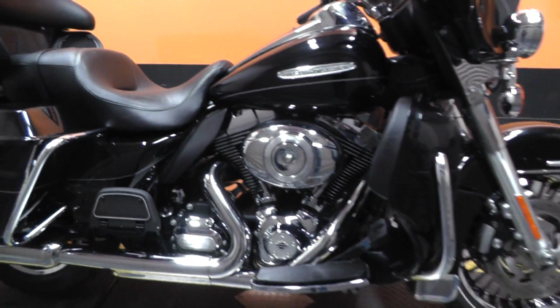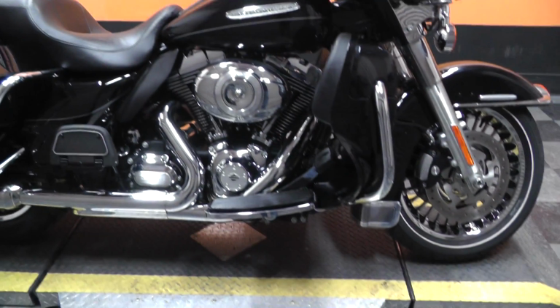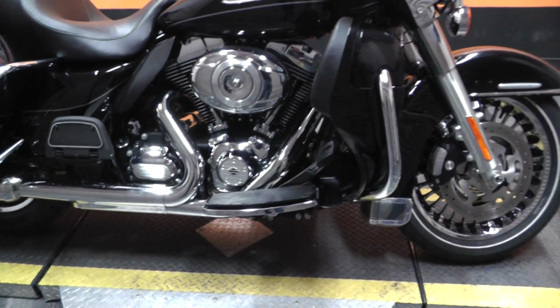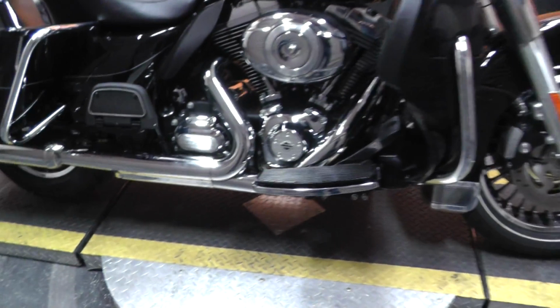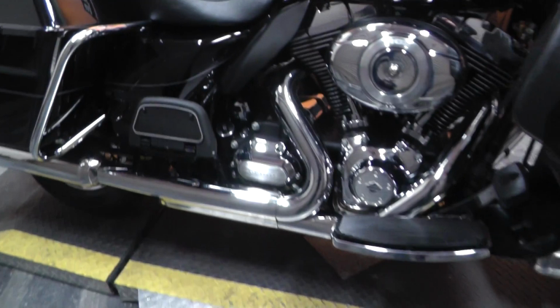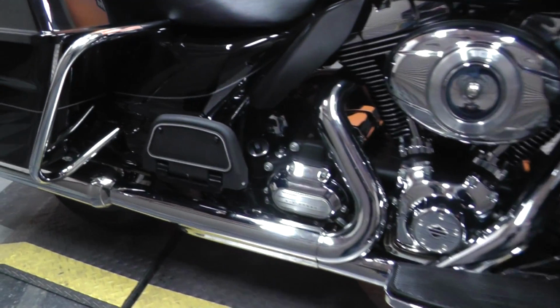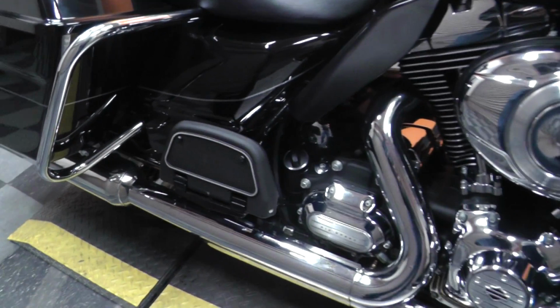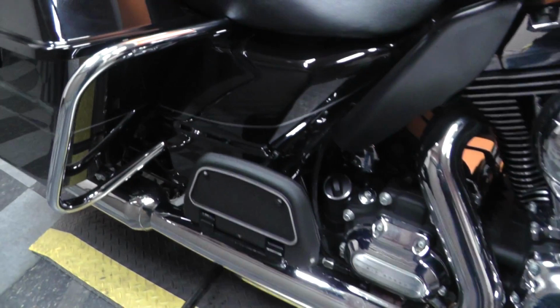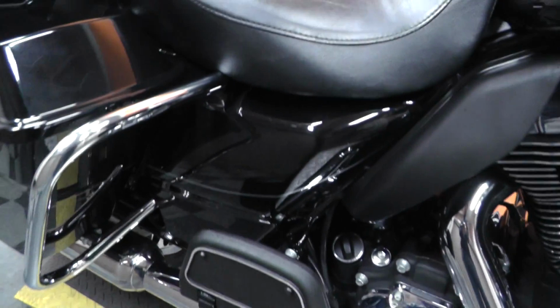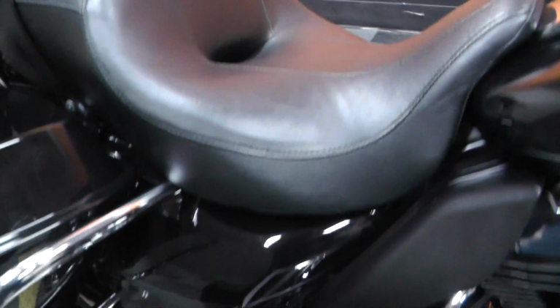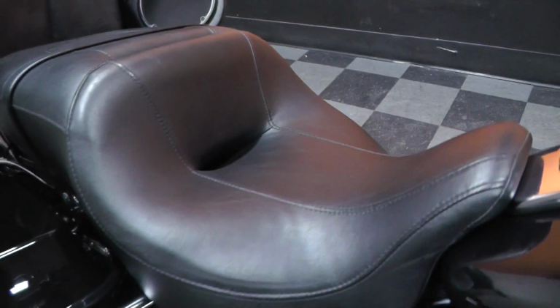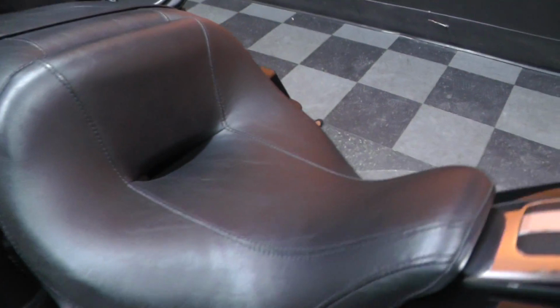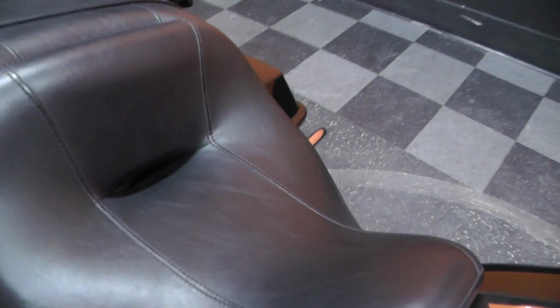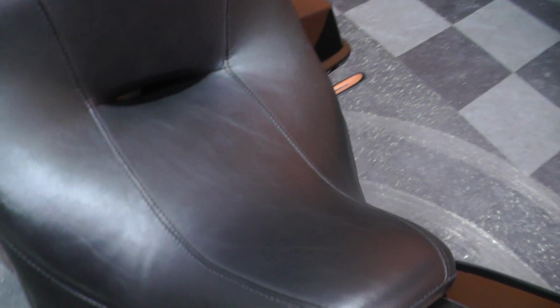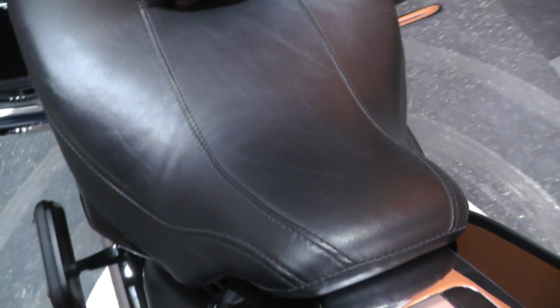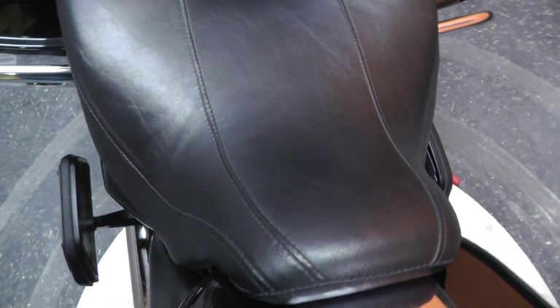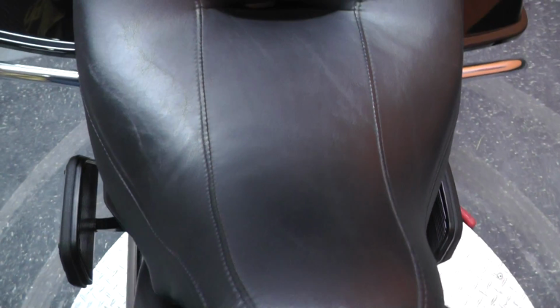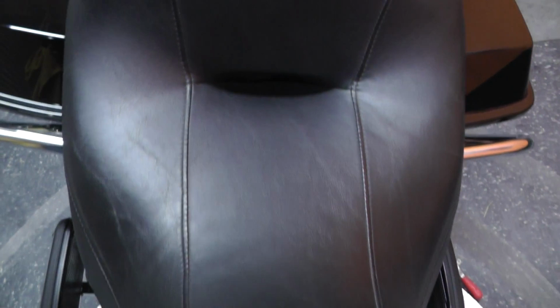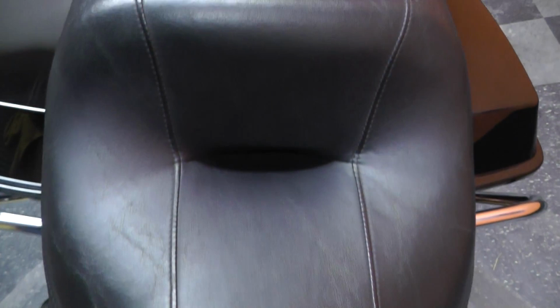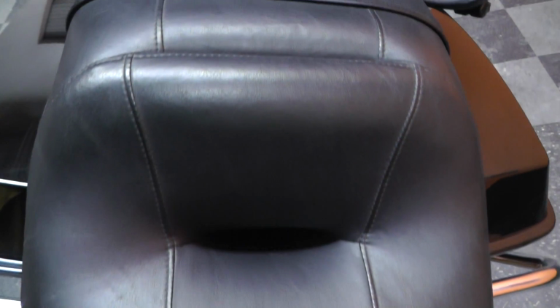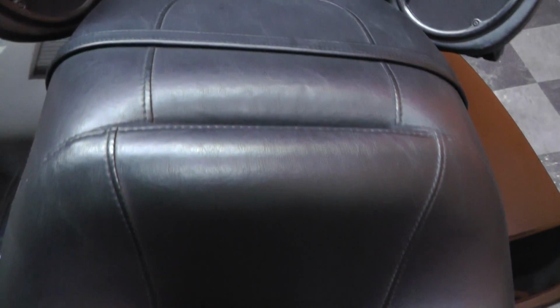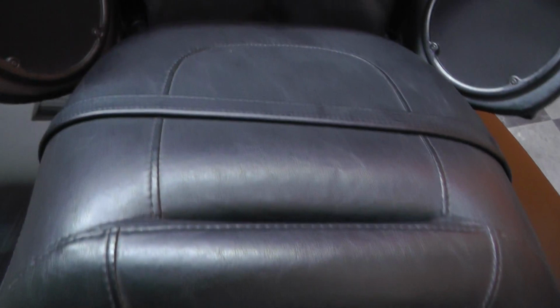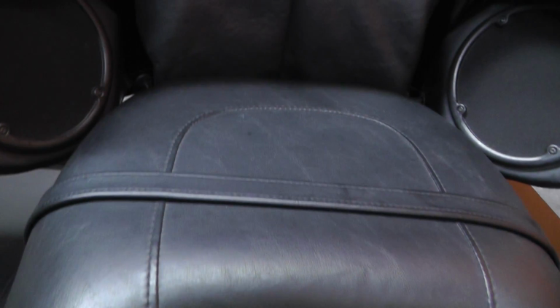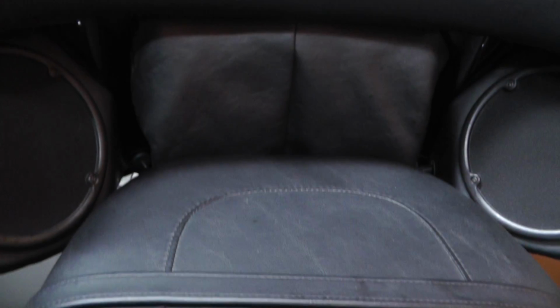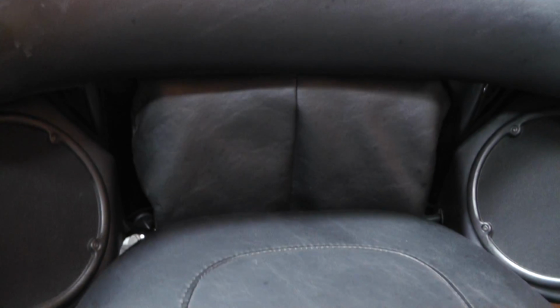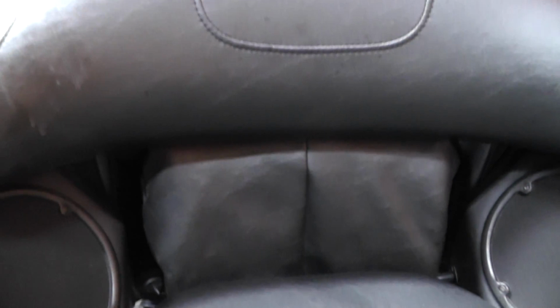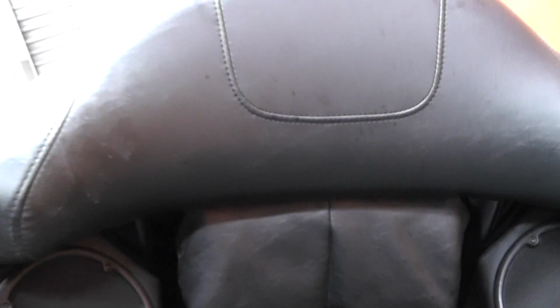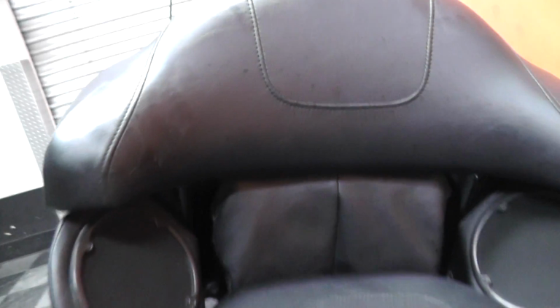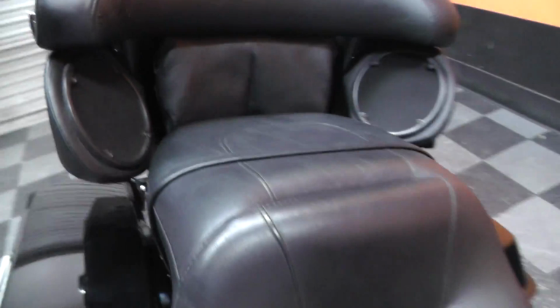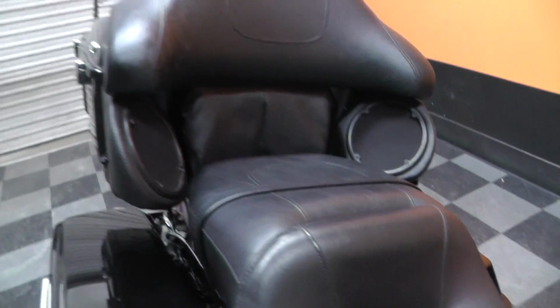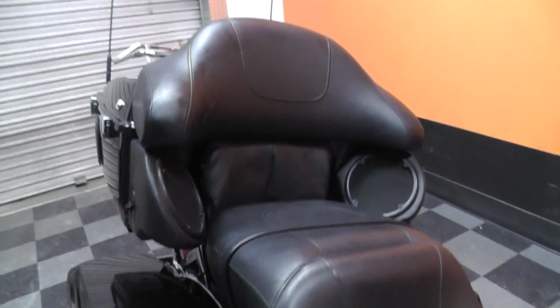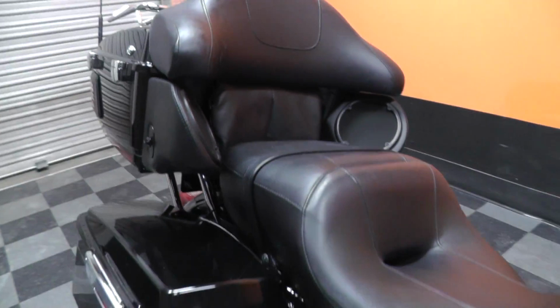Floor boards for the rider and it does have floor boards for the passenger. Nice two-up comfy seat that's in good condition — no rips or tears. And into the passenger backrest.